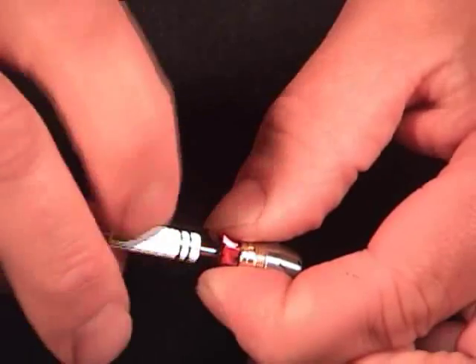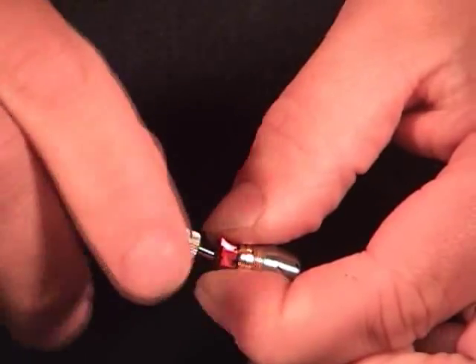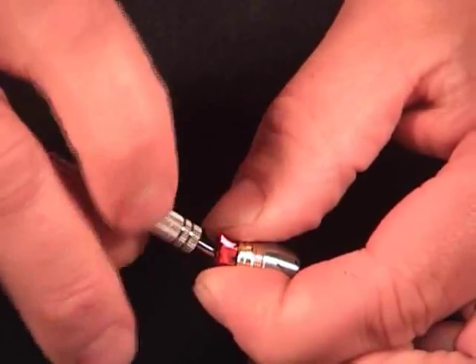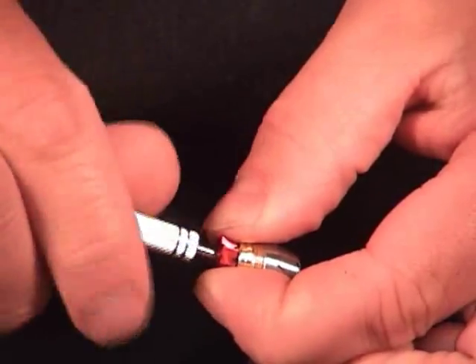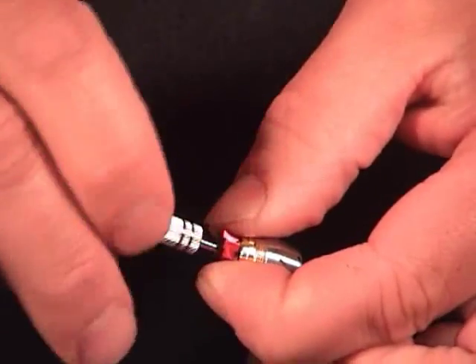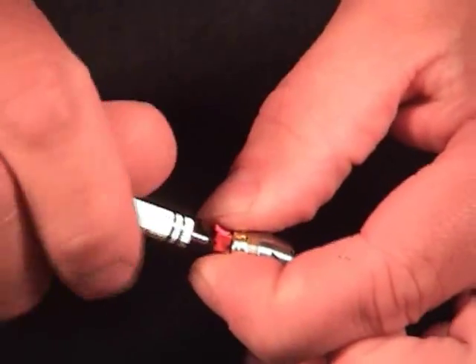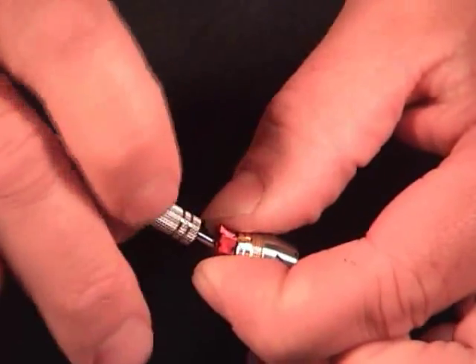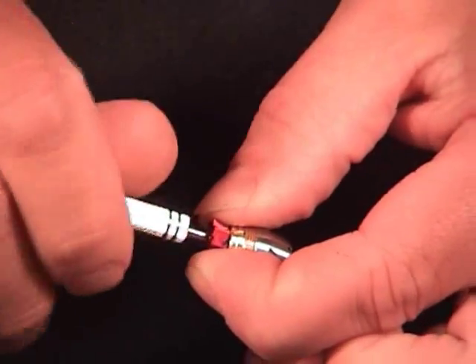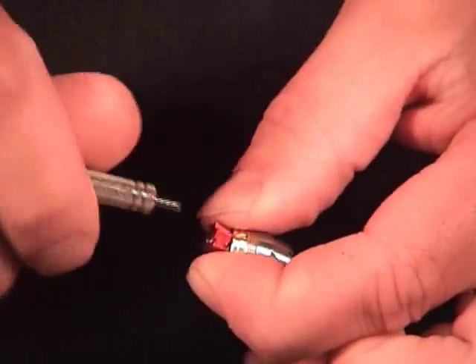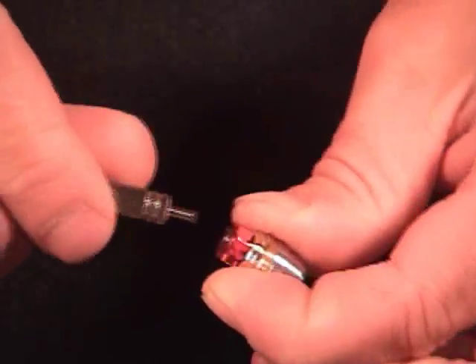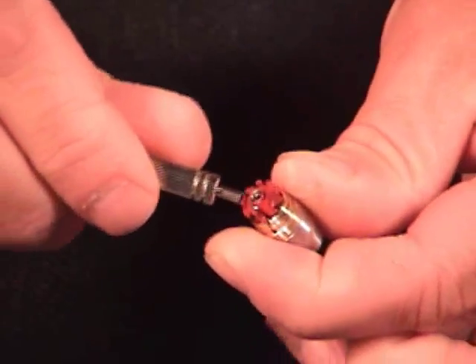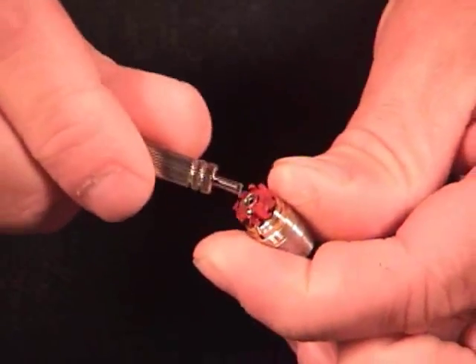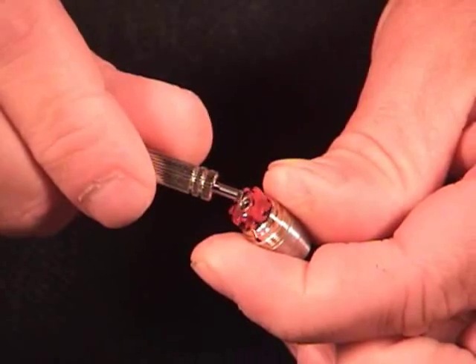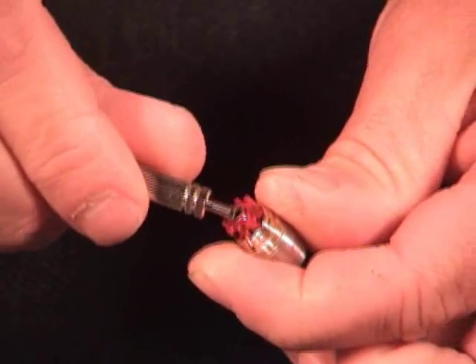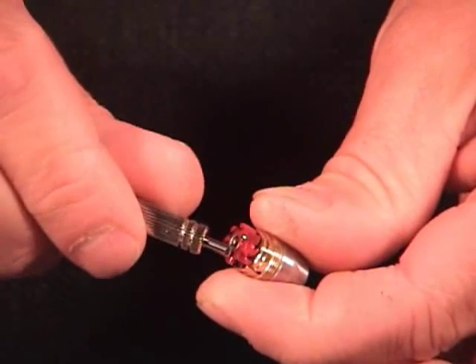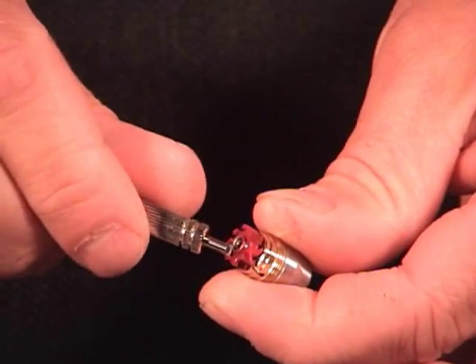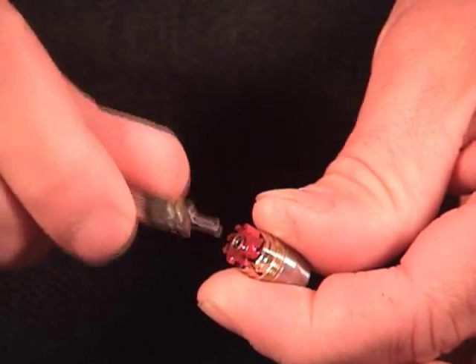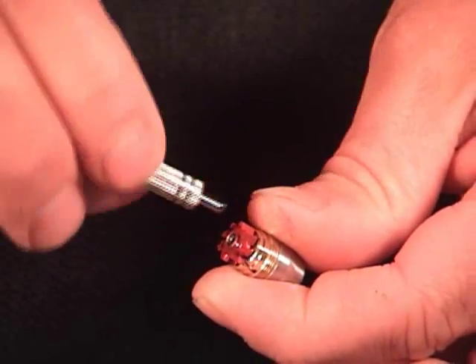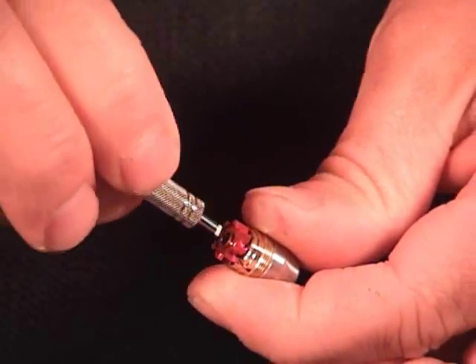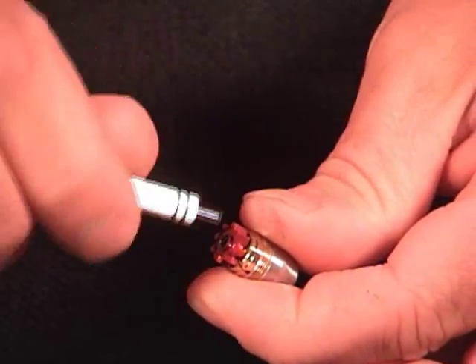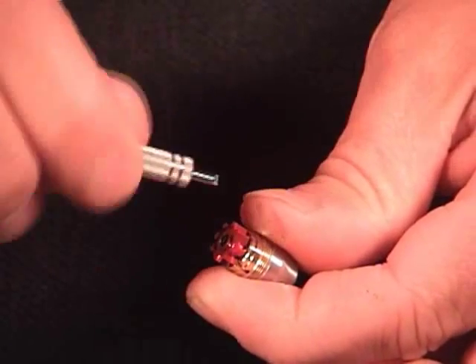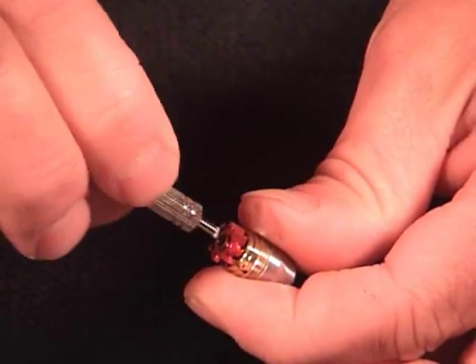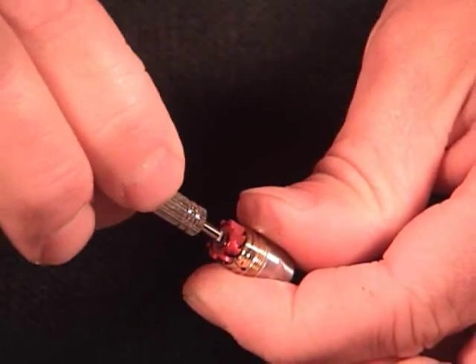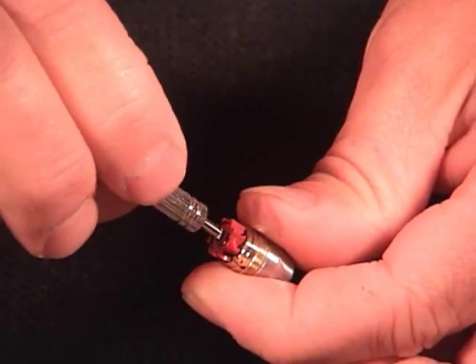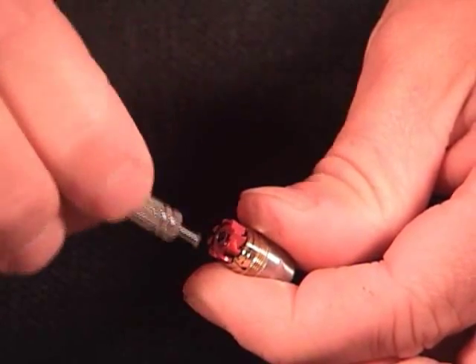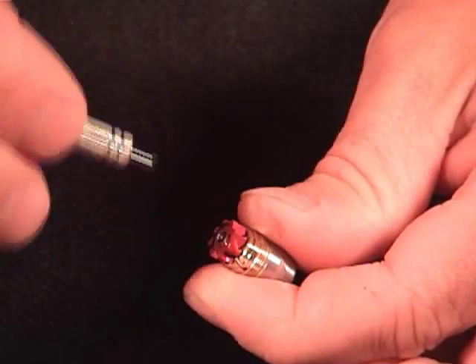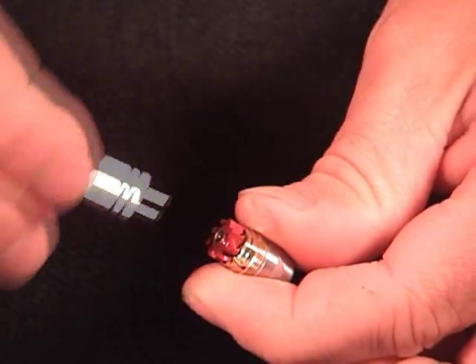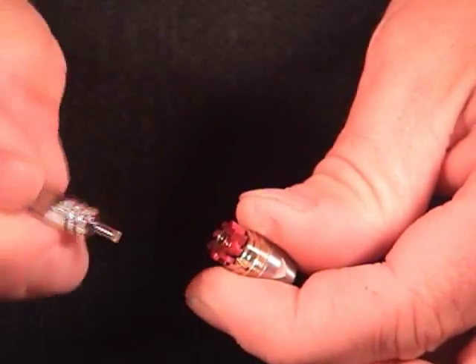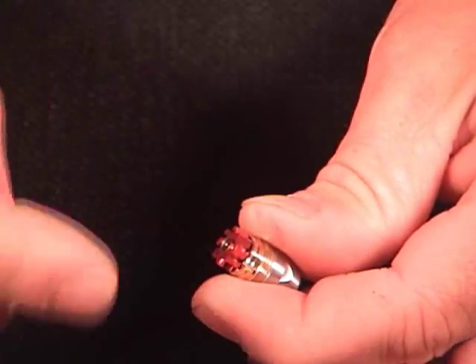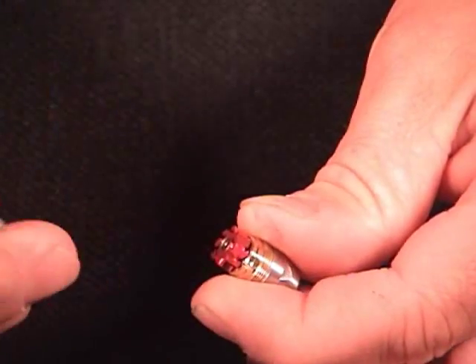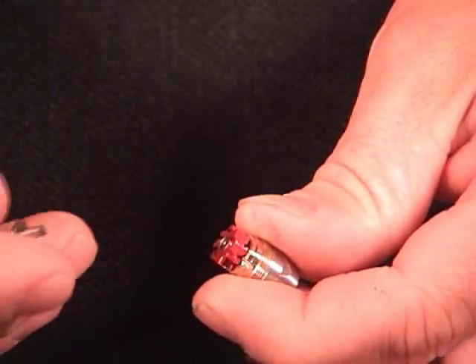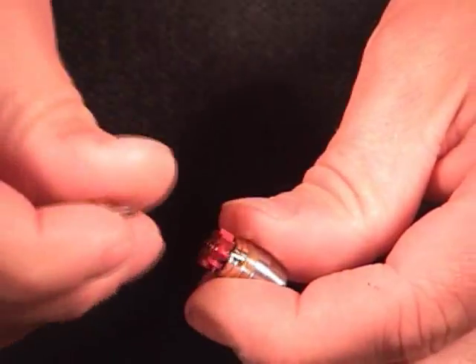Give it a few extra turns here. You'll feel it kind of click when it's out — it won't come out yet — but just go all the way to the right until it feels really loose.